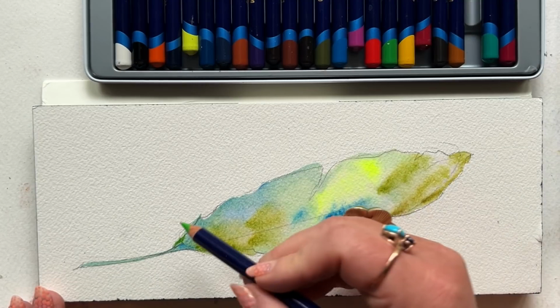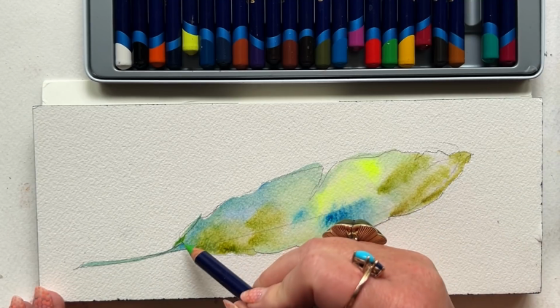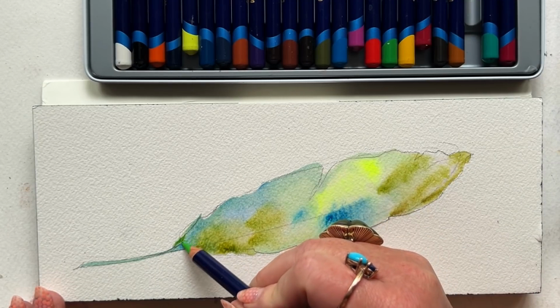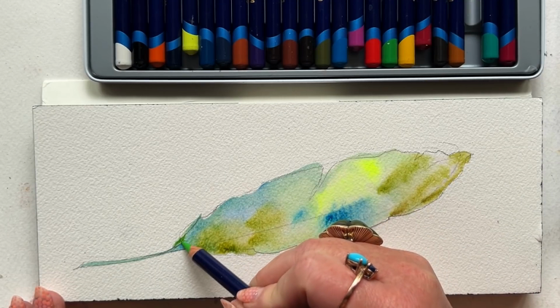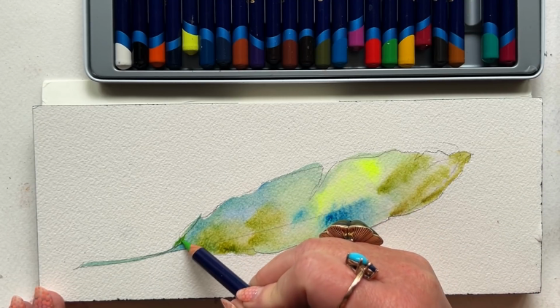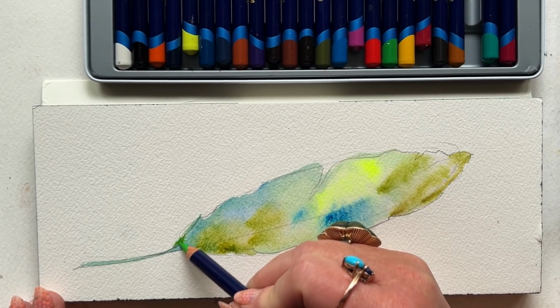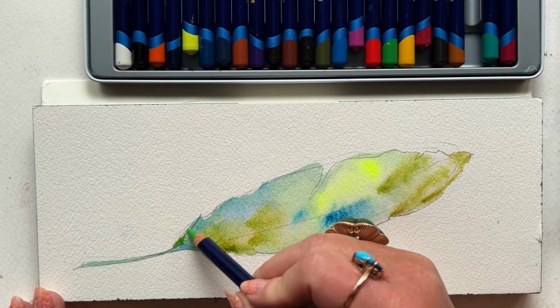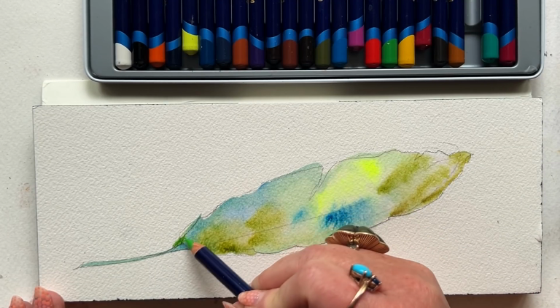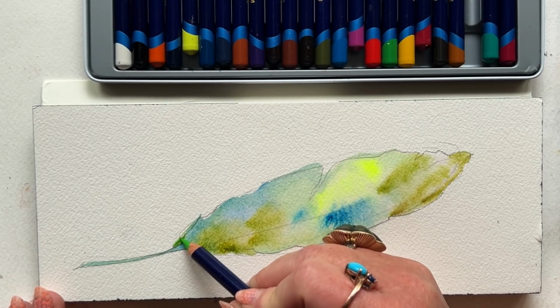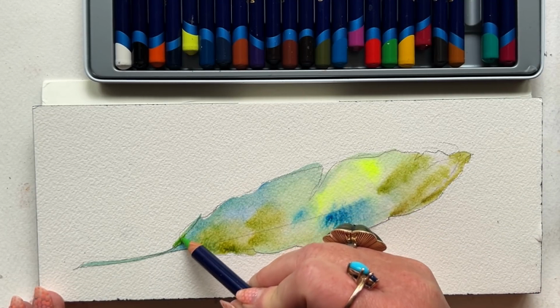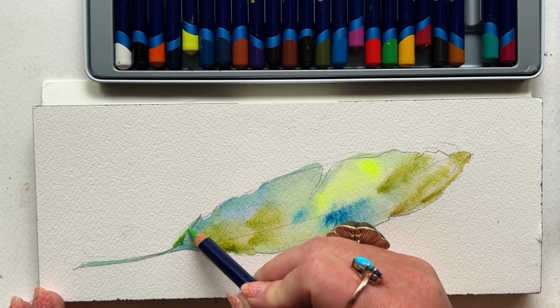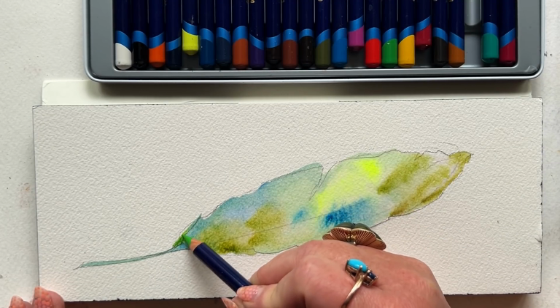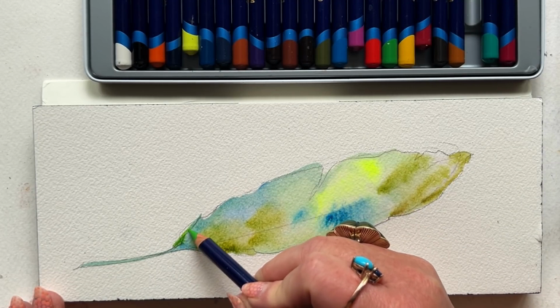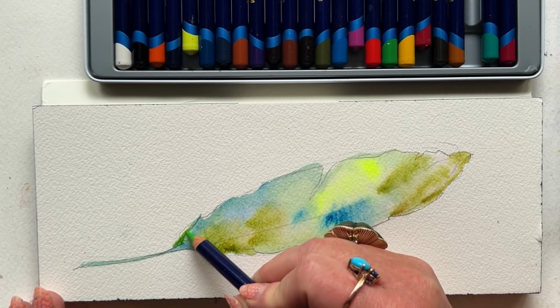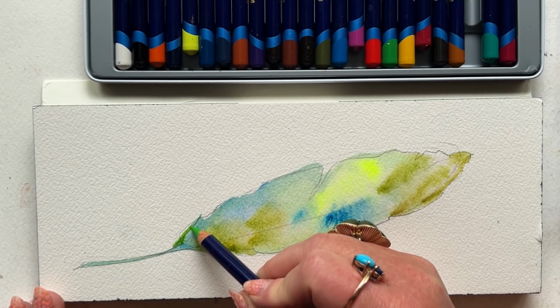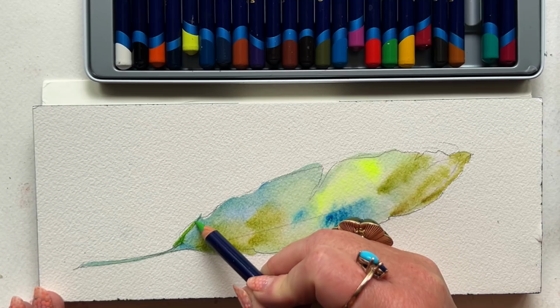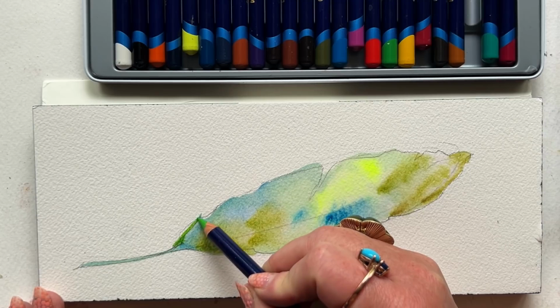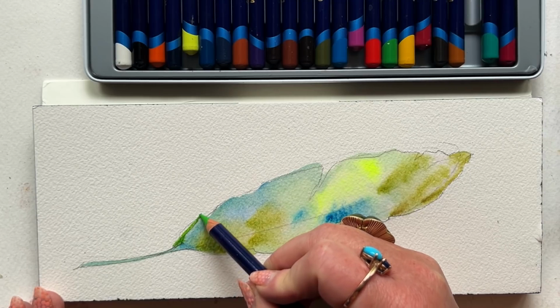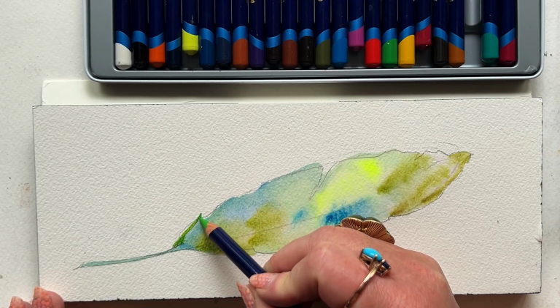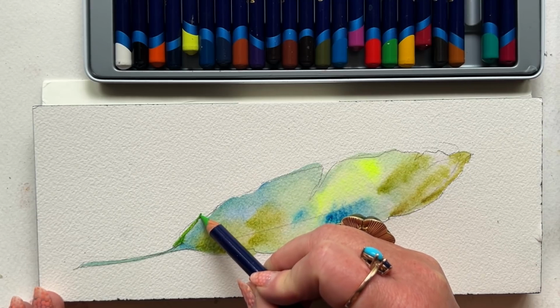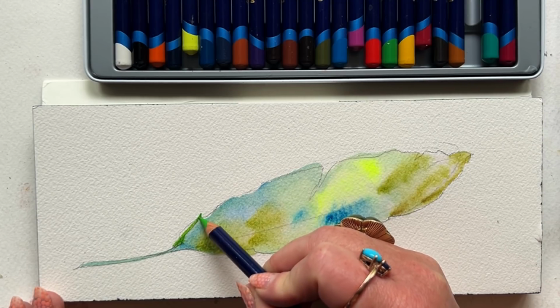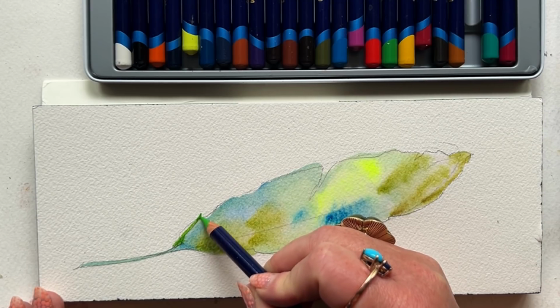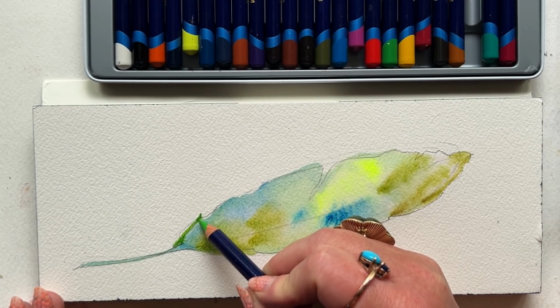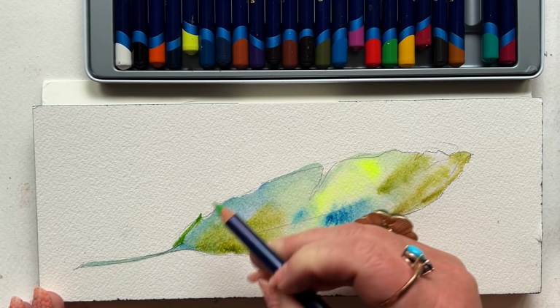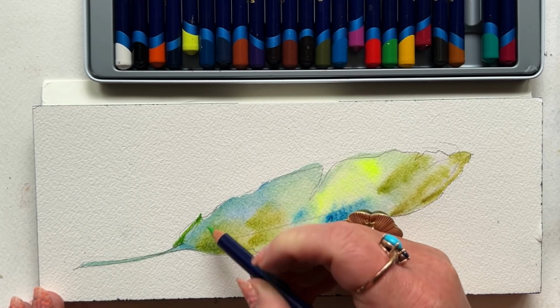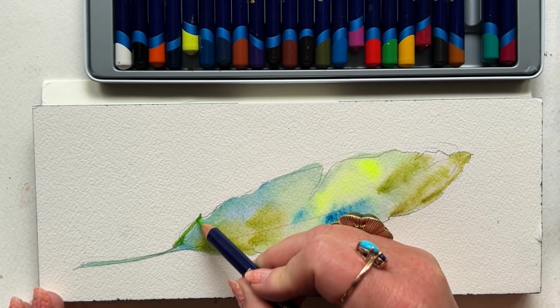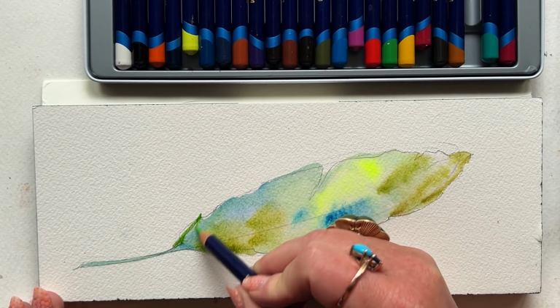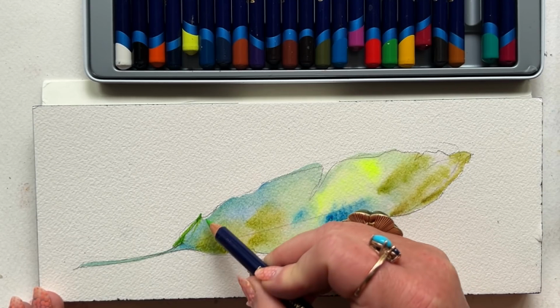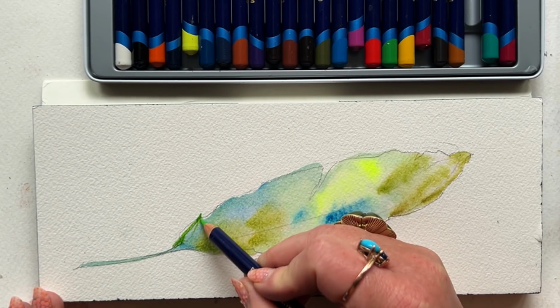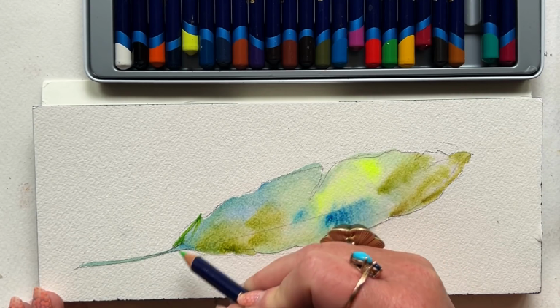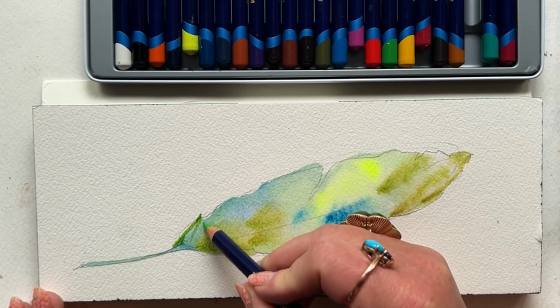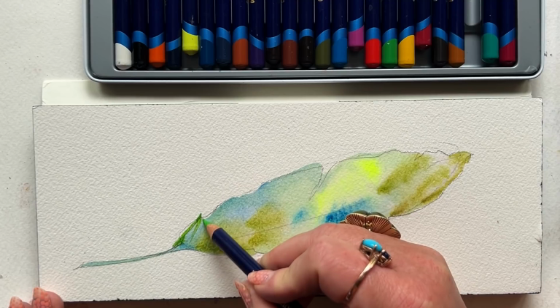I'm not pressing too hard. The harder I press with these — and really with any watercolor pencil — the more pigment, the more coverage you're going to get. Notice I'm also doing a little bit of a downstroke, starting at the top edge of this feather silhouette, to create immediate texture and linear detail.